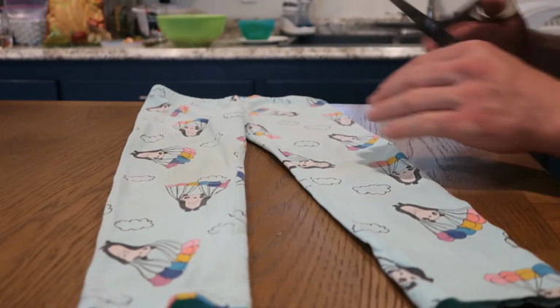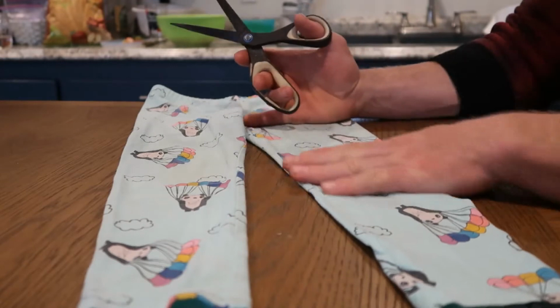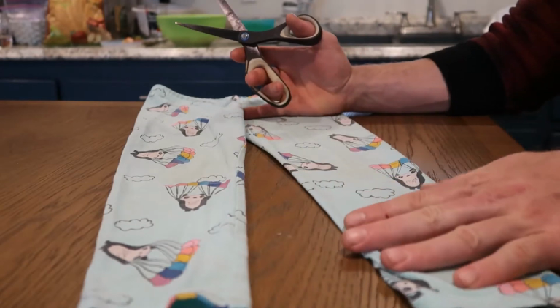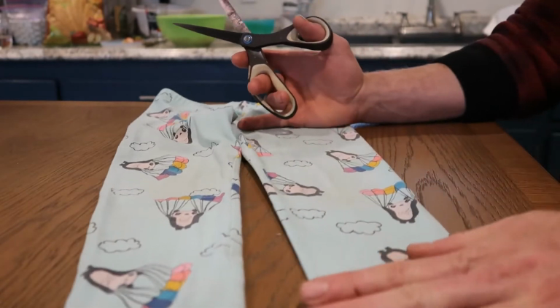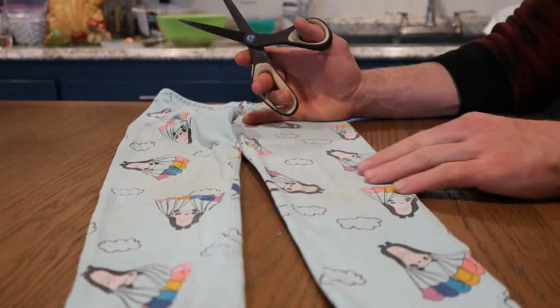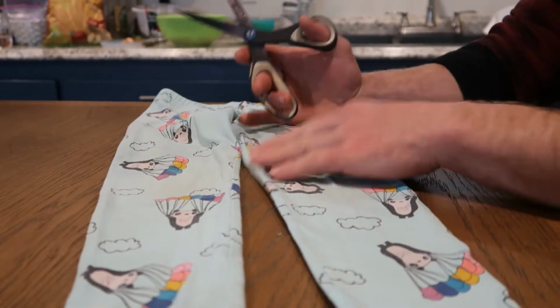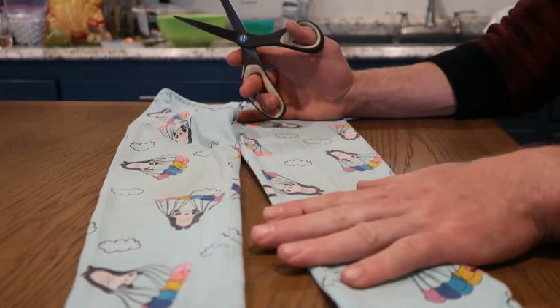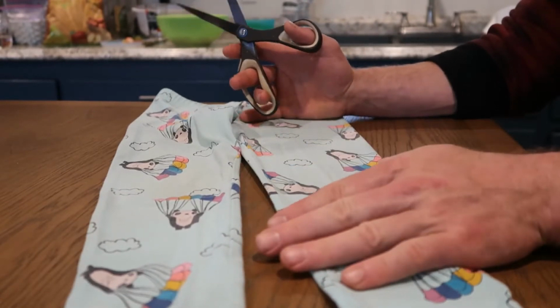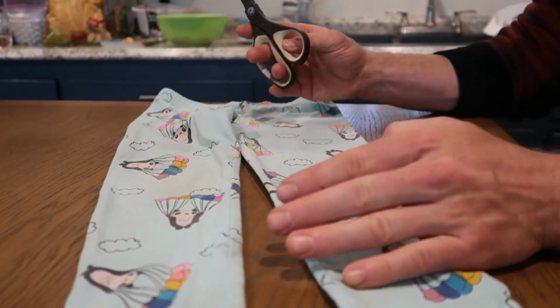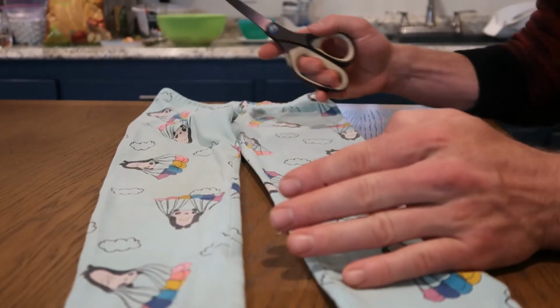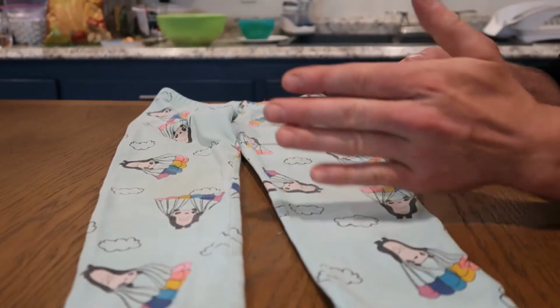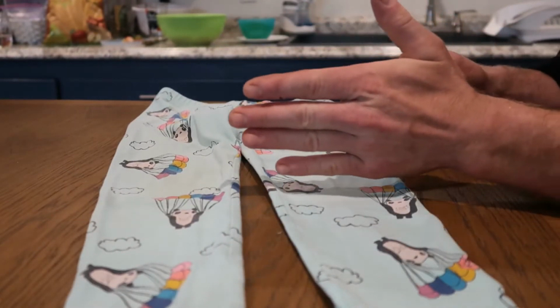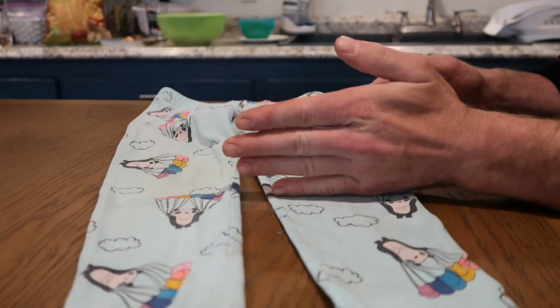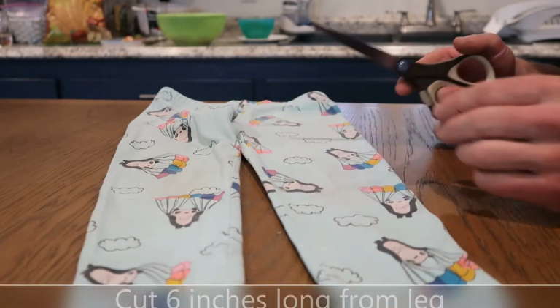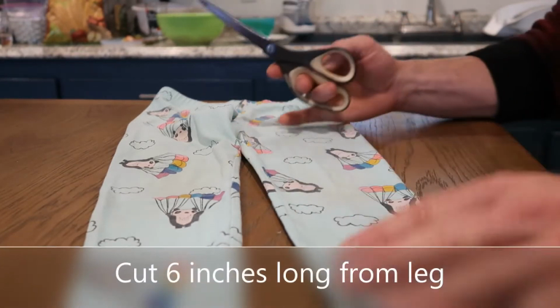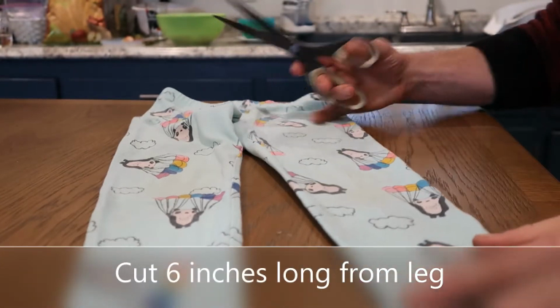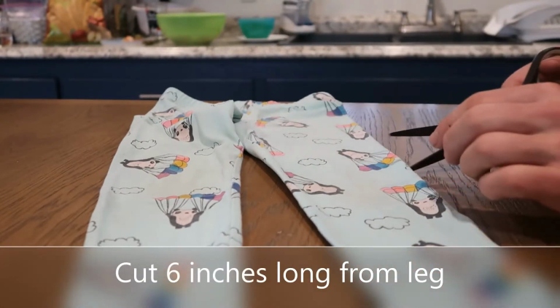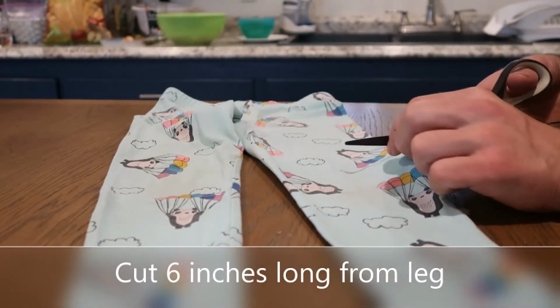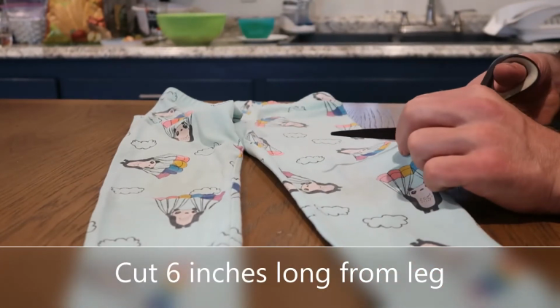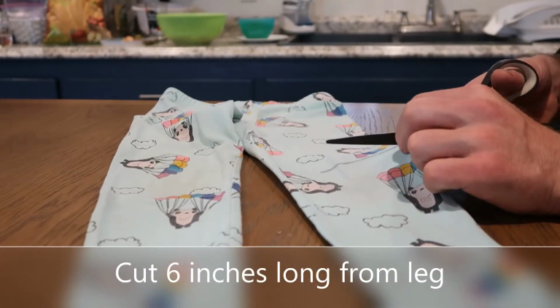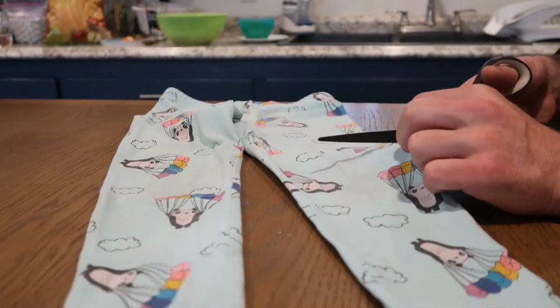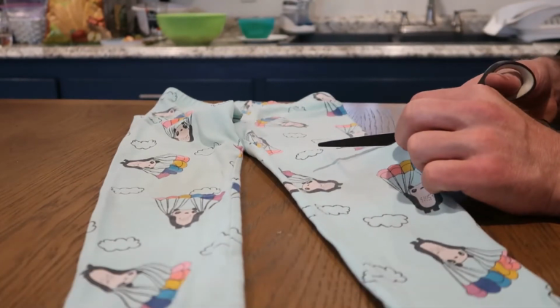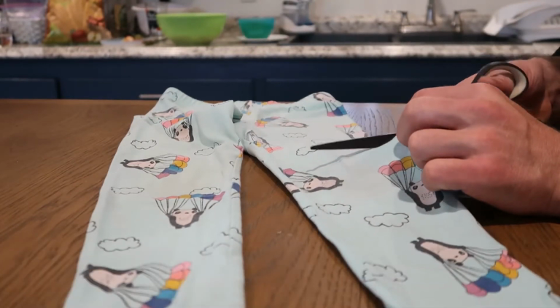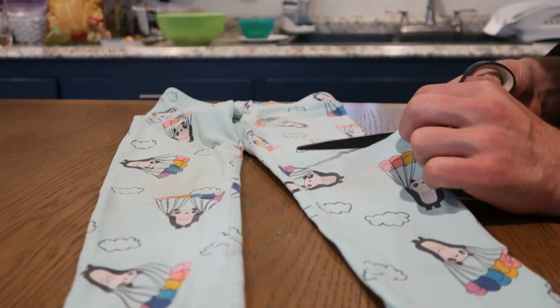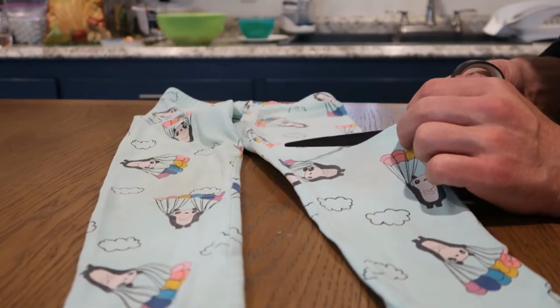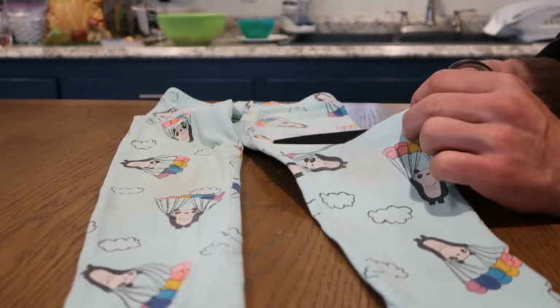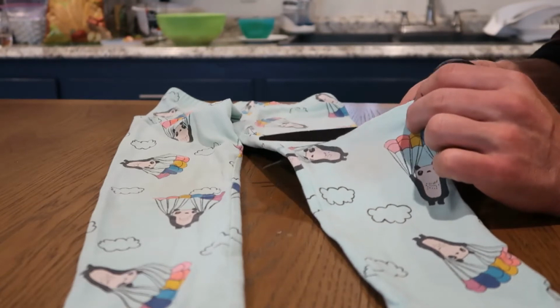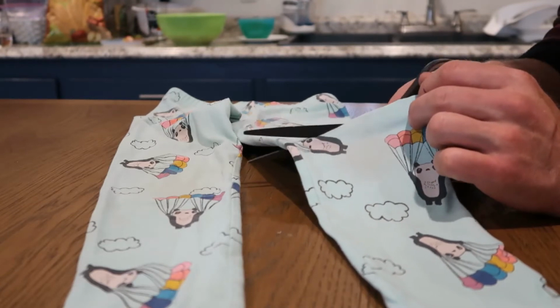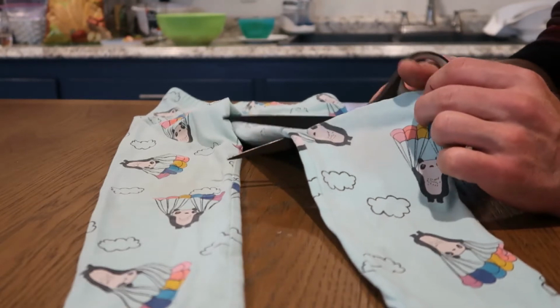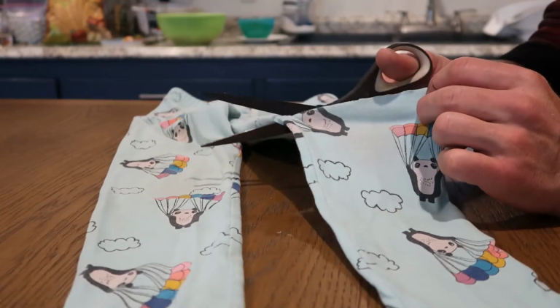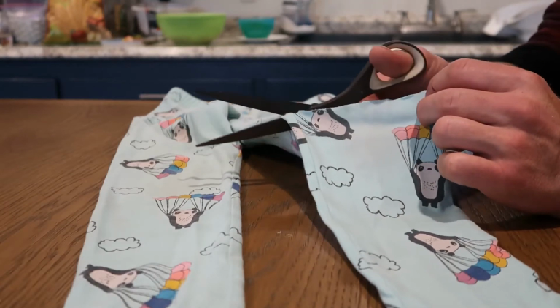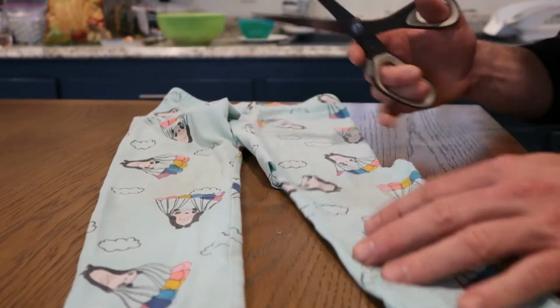We start with the leg, keep it nice and flat on the table, and we're going to cut a chunk out of the leg, maybe 6 inches long. You can kind of plan around what design you want from the fabric on your face mask.